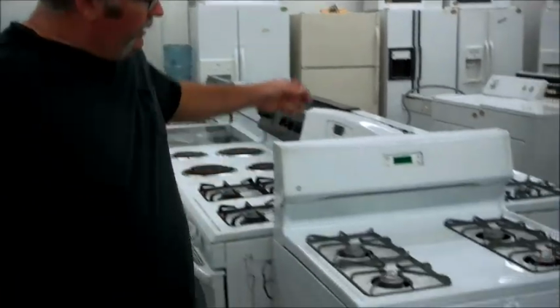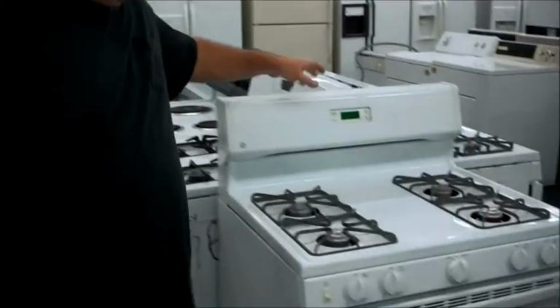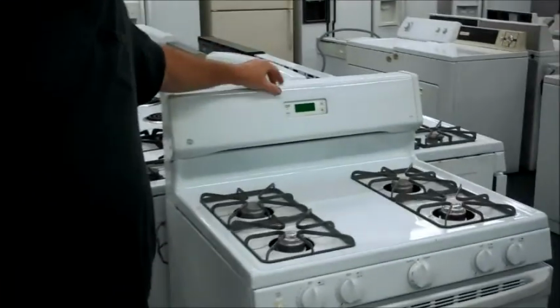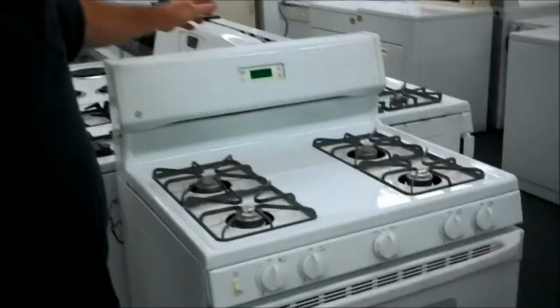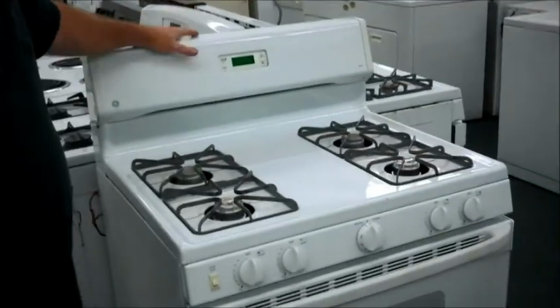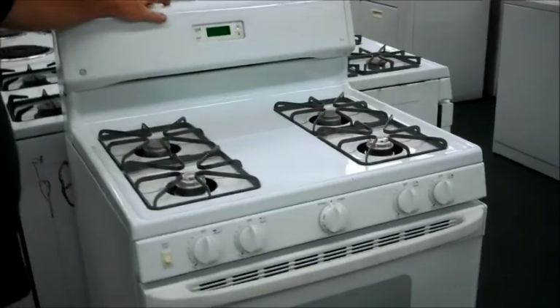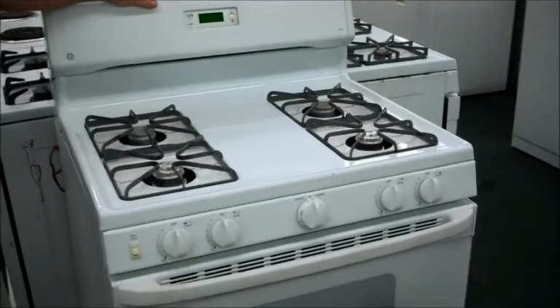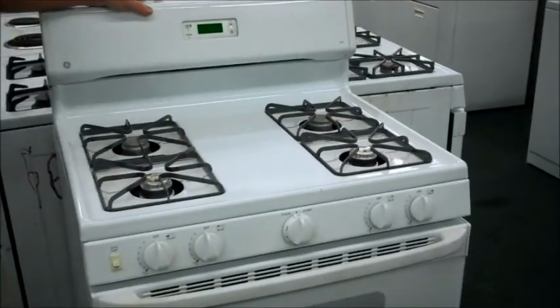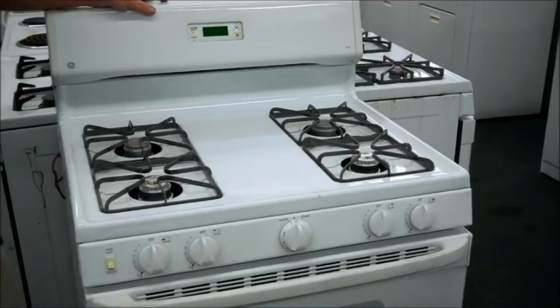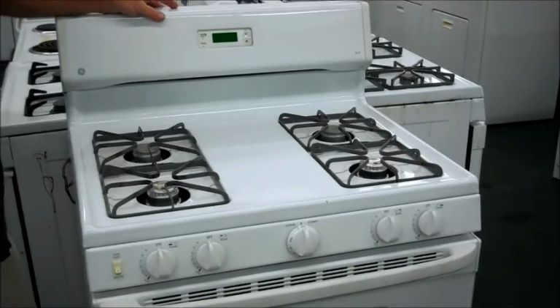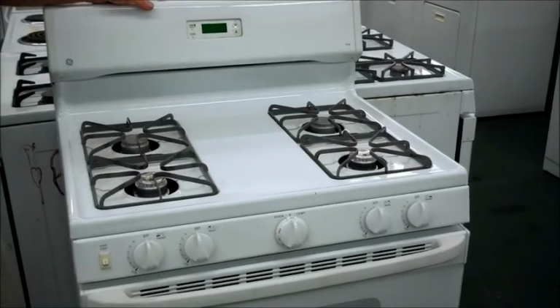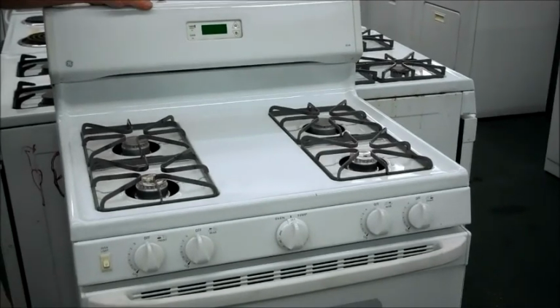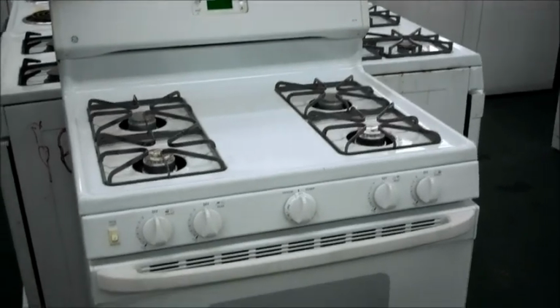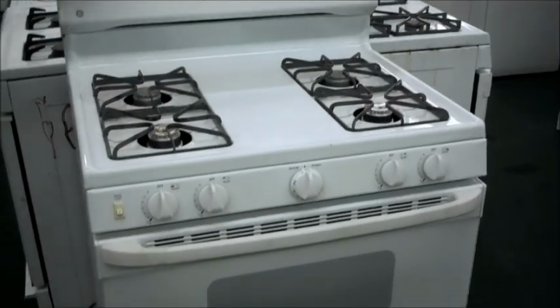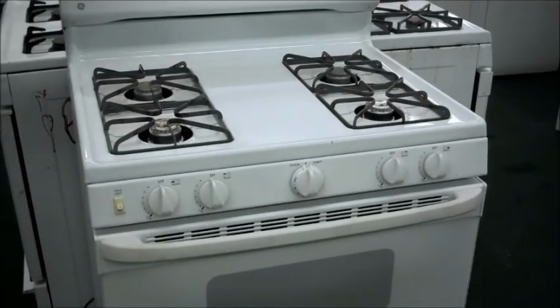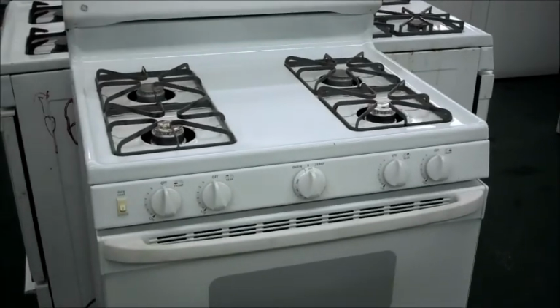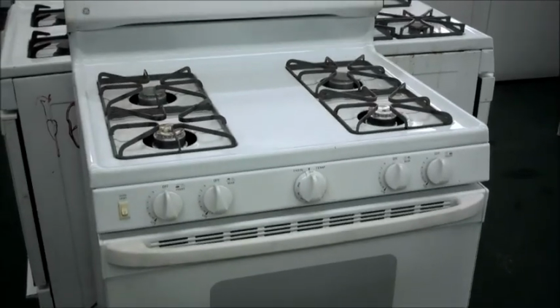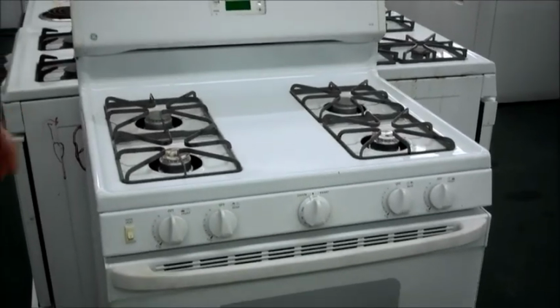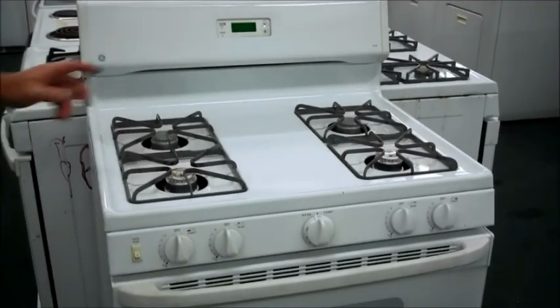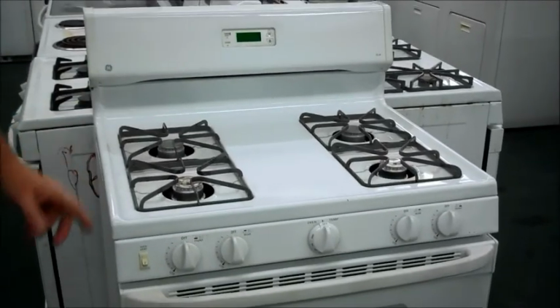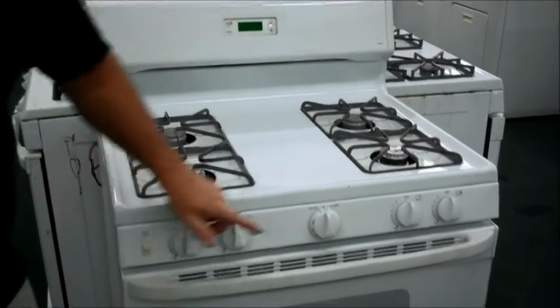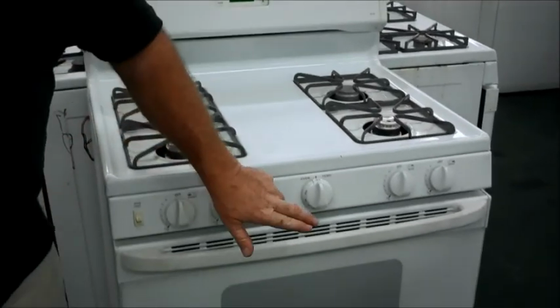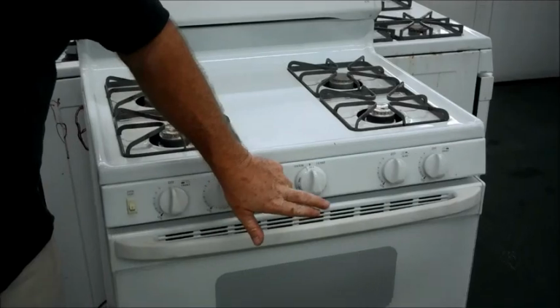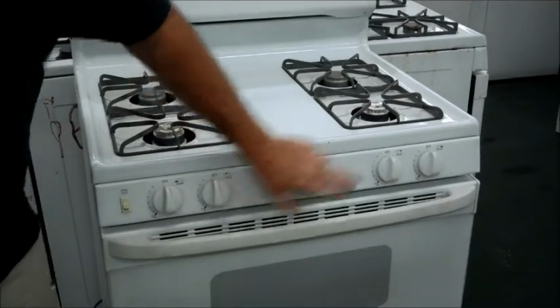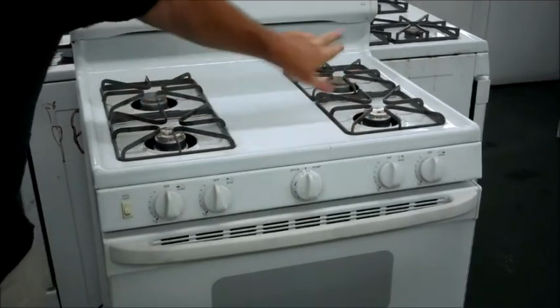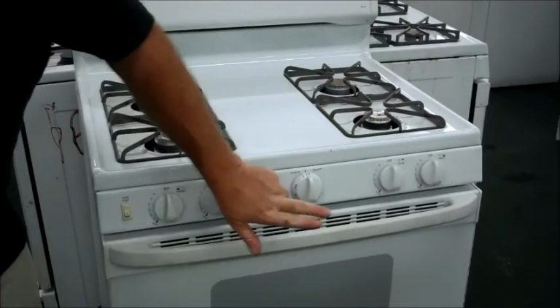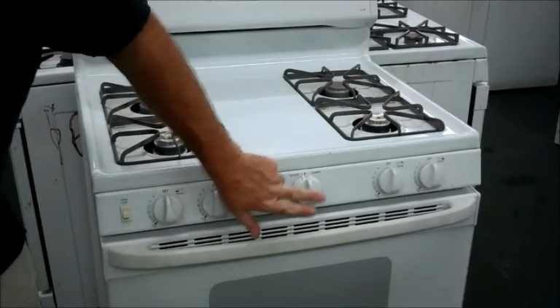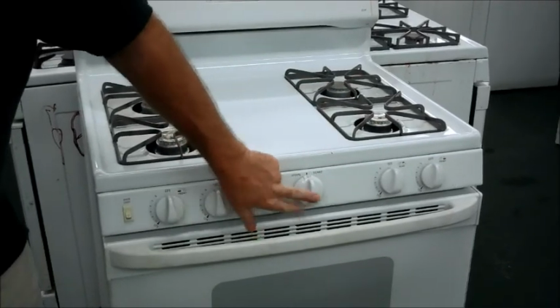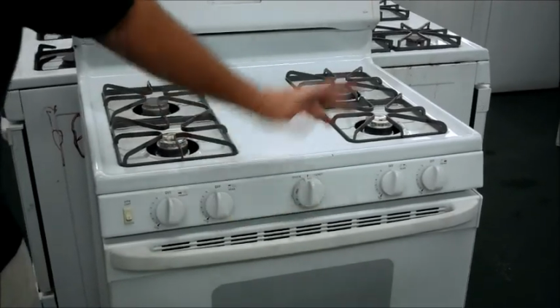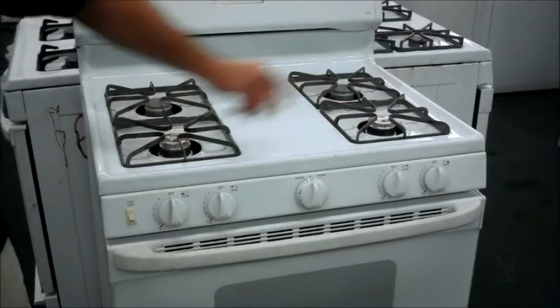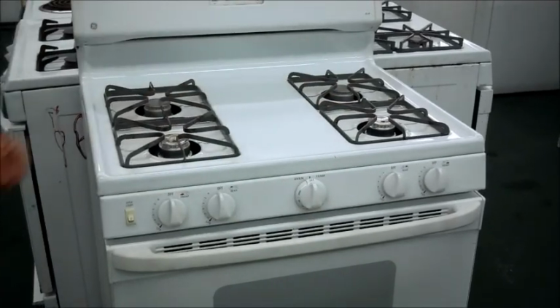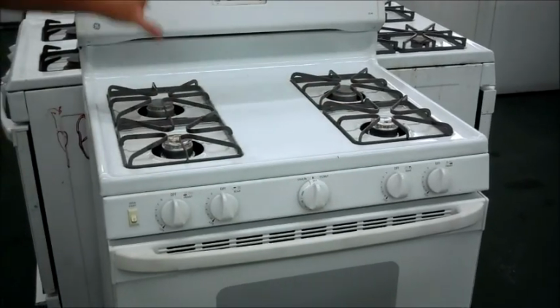We've got a GE XL44. The XL44 is their basic model for almost all their stoves. I like this one — it's got nothing fancy, nice thermostat, no computer.